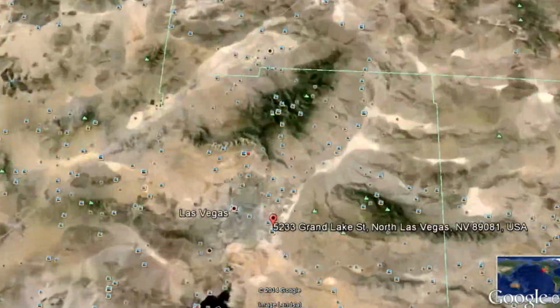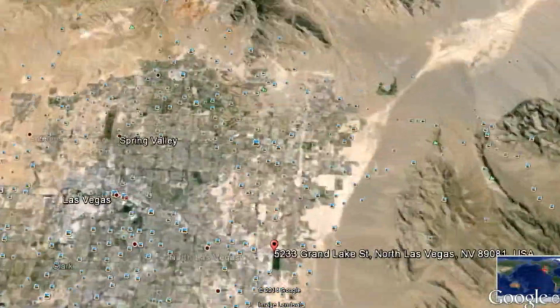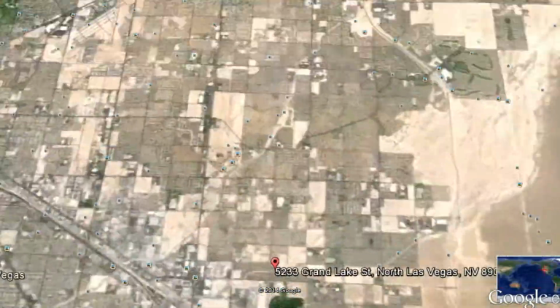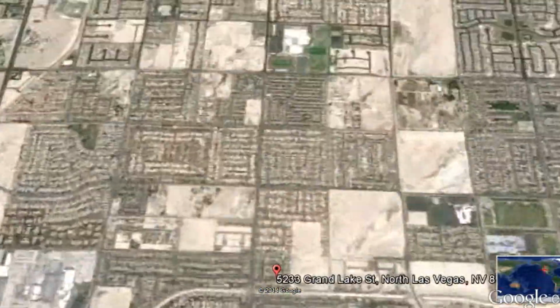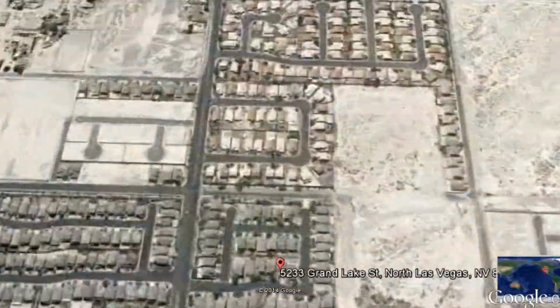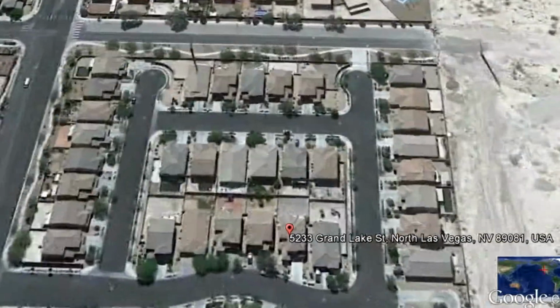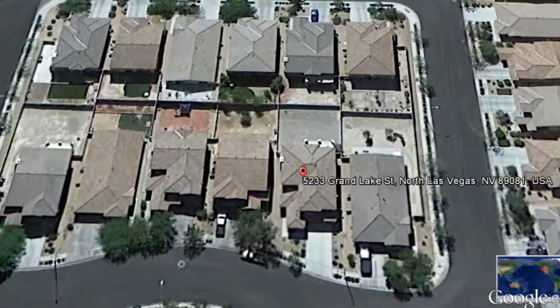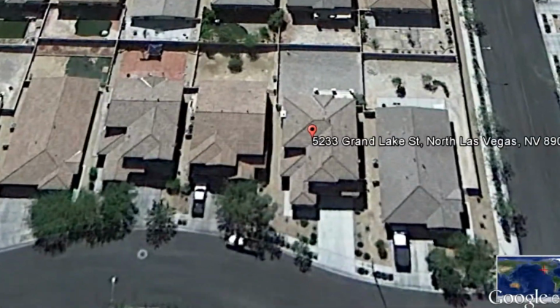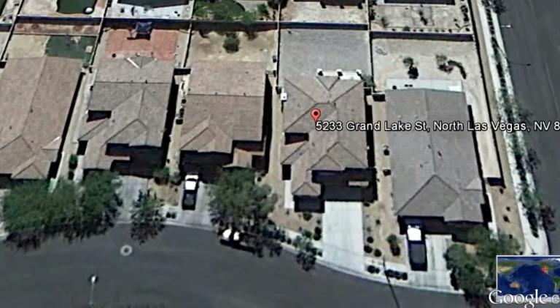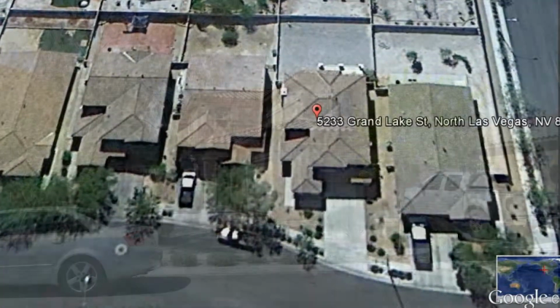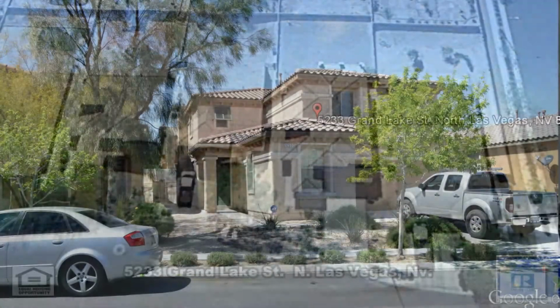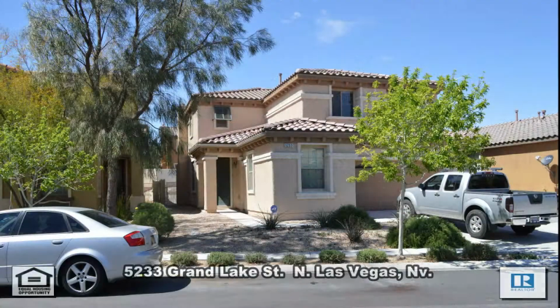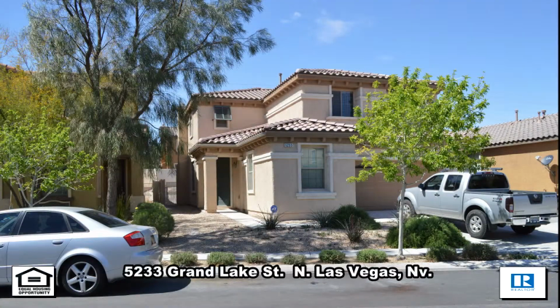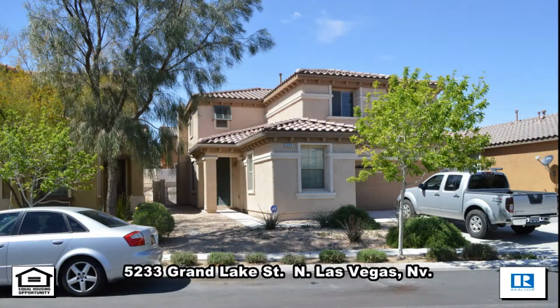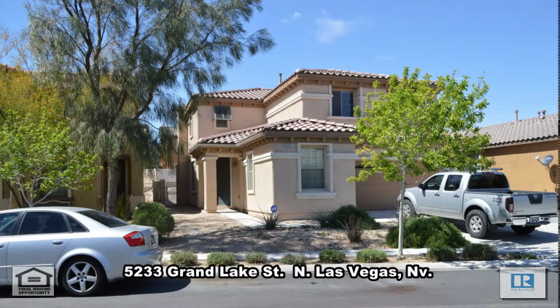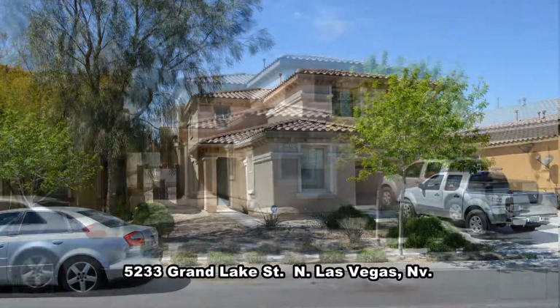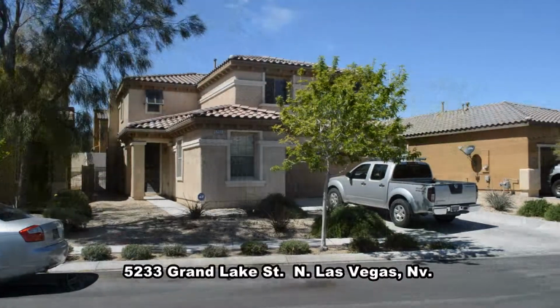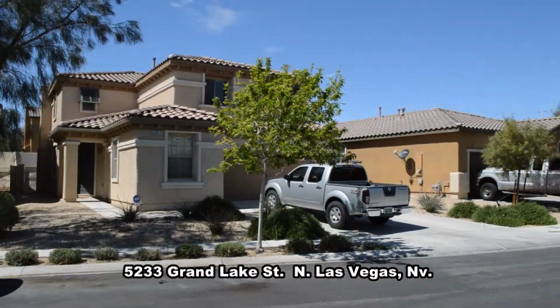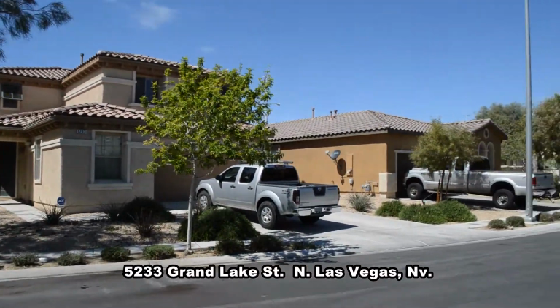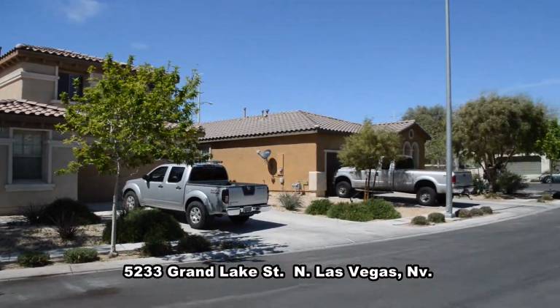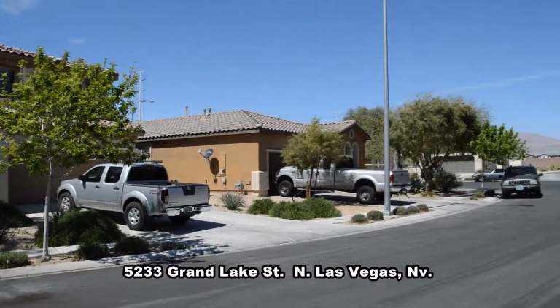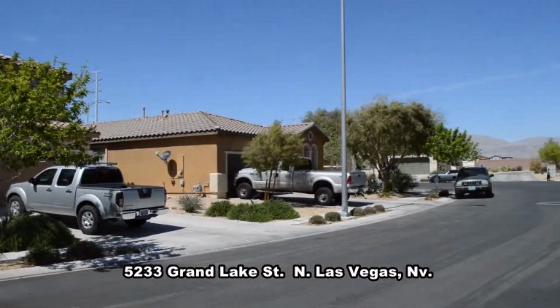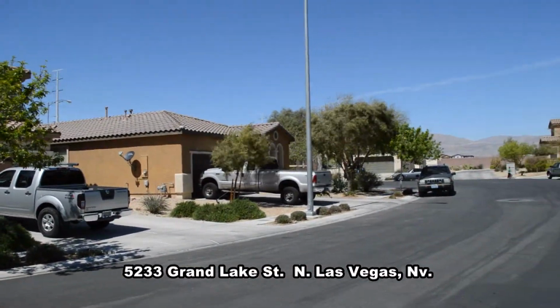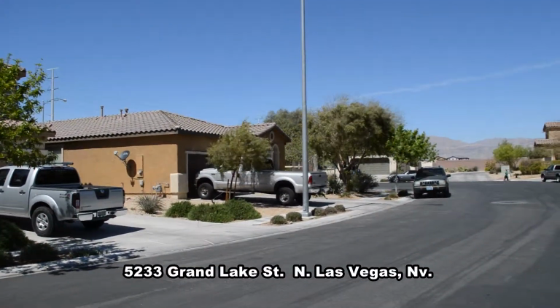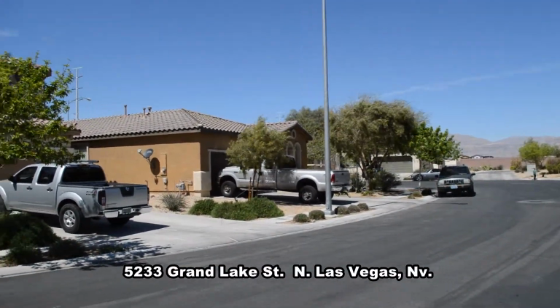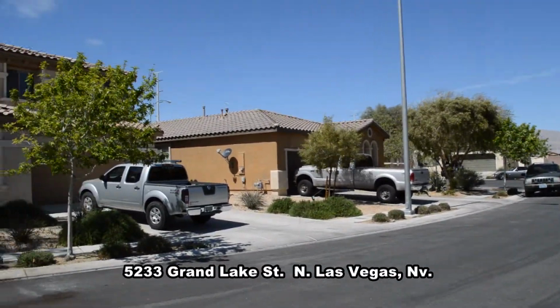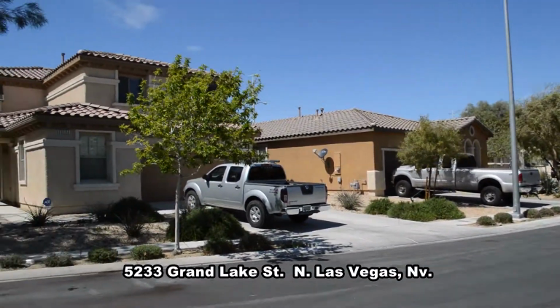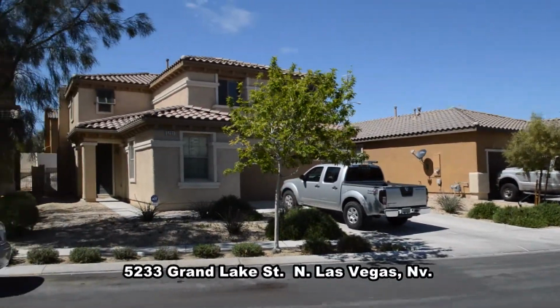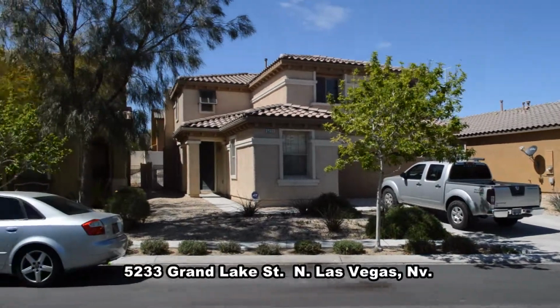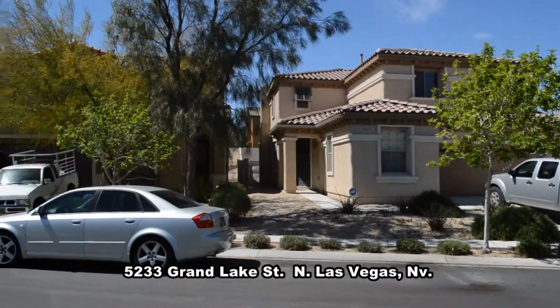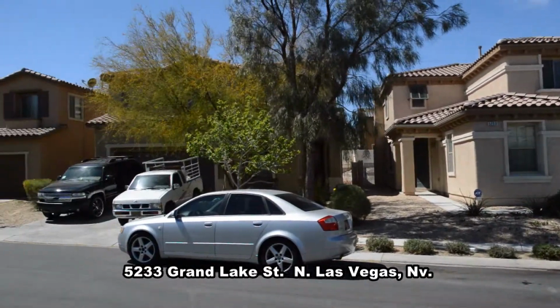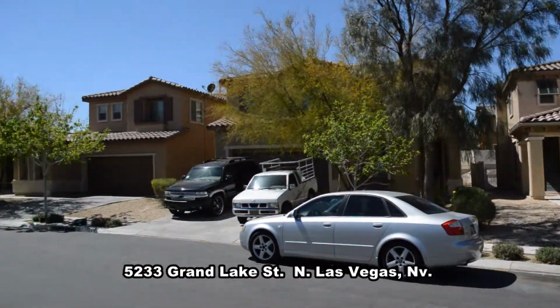A two-story house on 5233 Grand Lake Street in North Las Vegas, Nevada. This home is located in the northeast part of the valley with shopping, casinos, and easy I-15 access nearby.